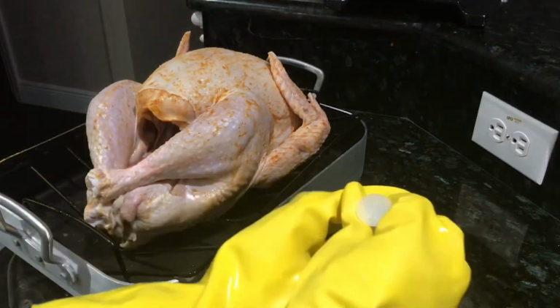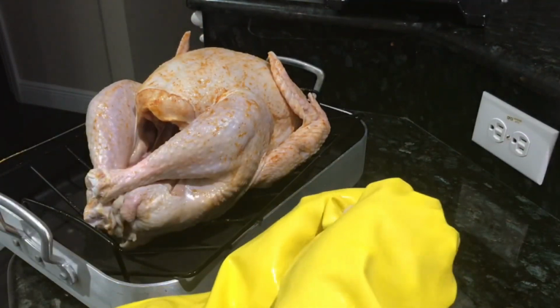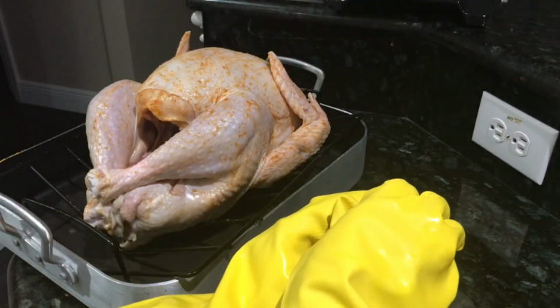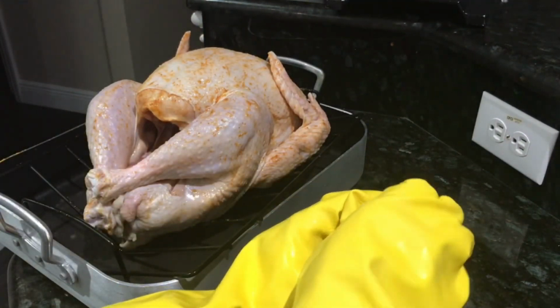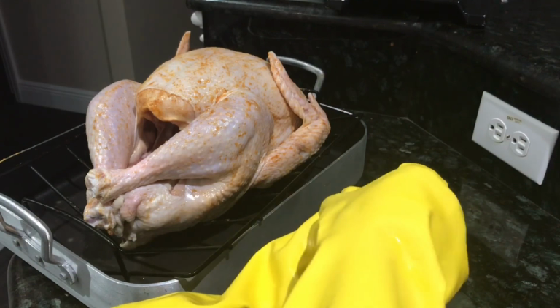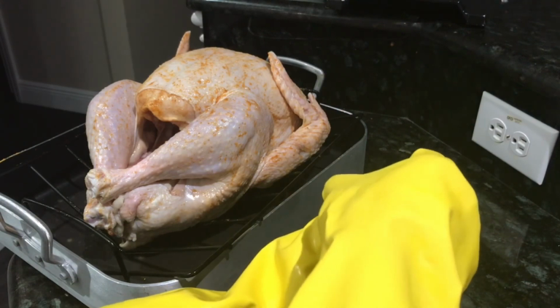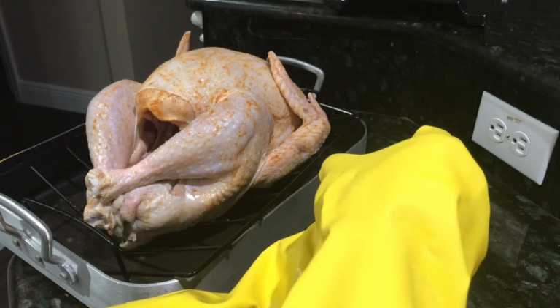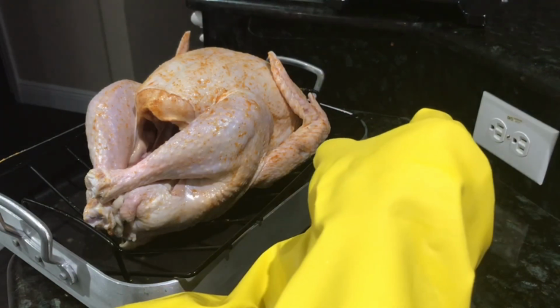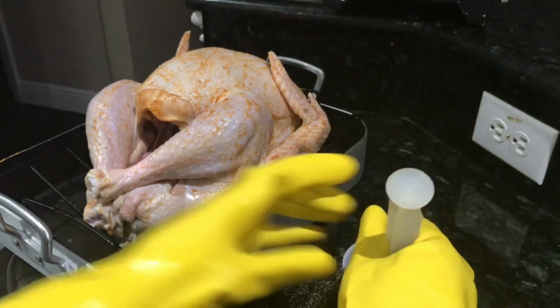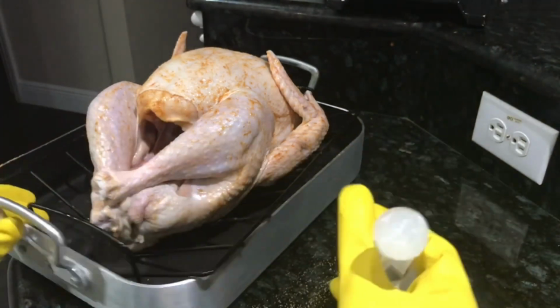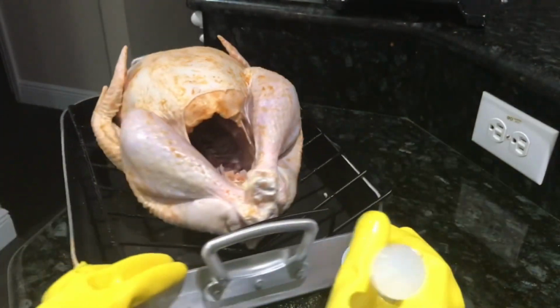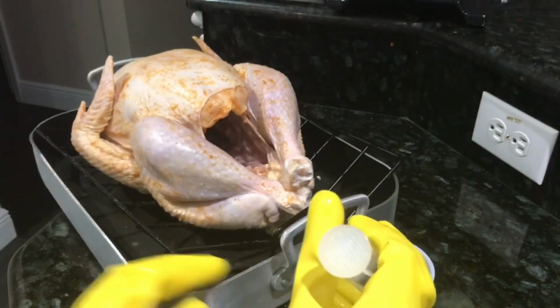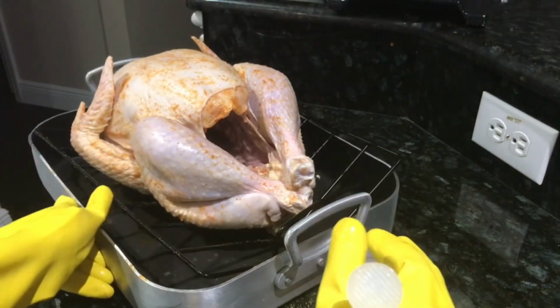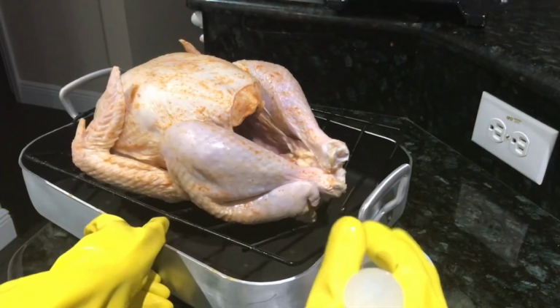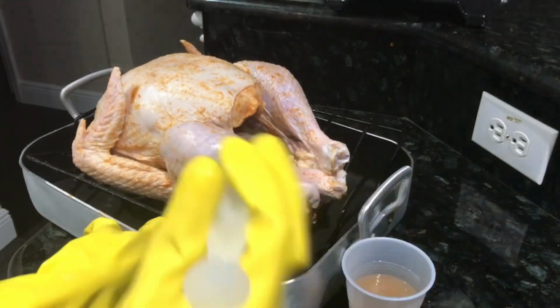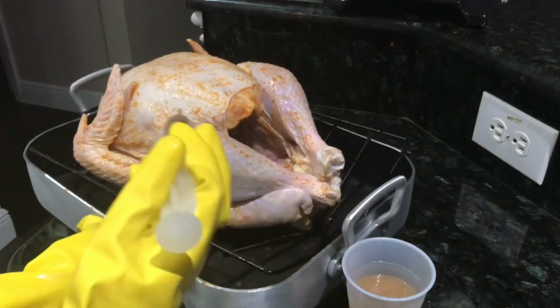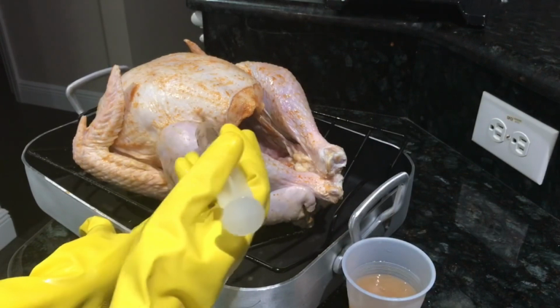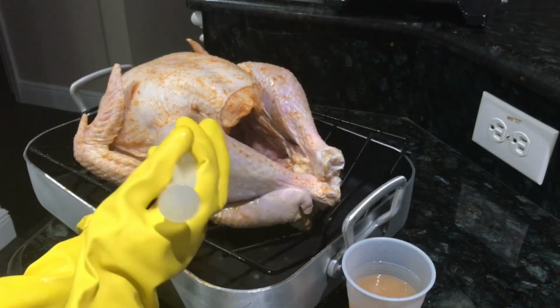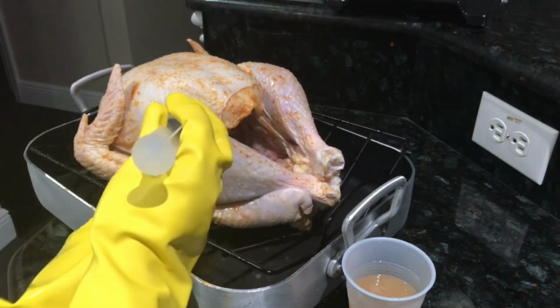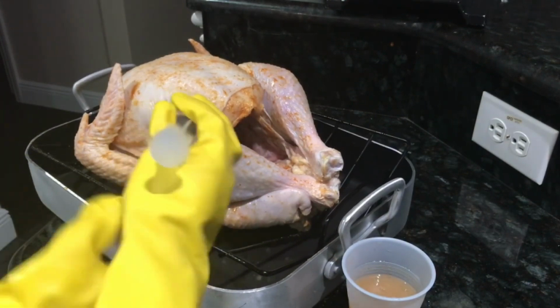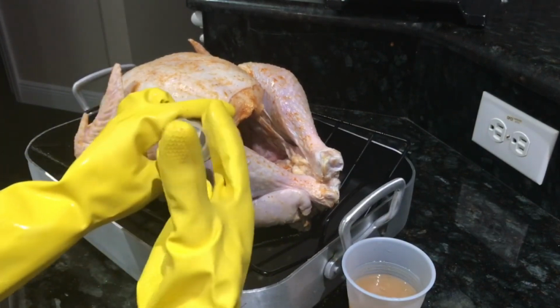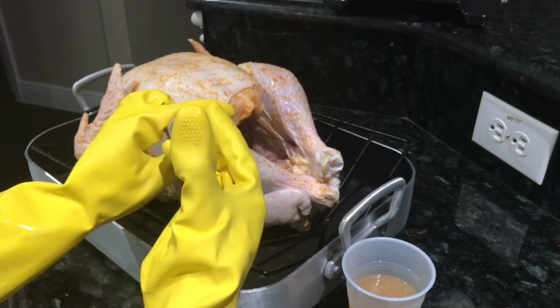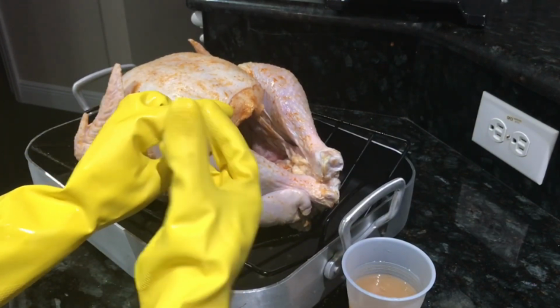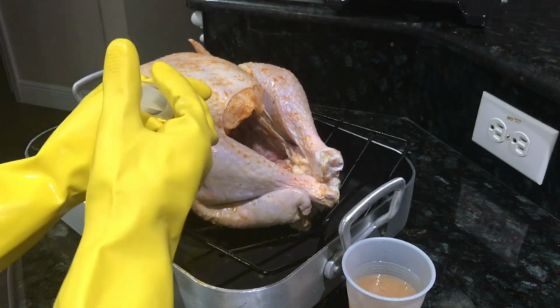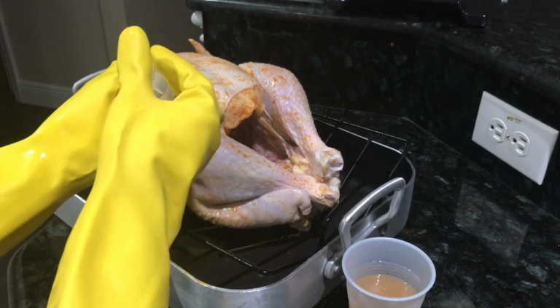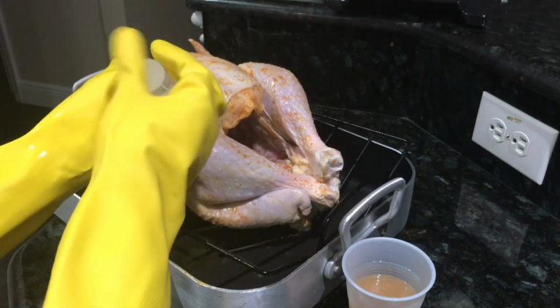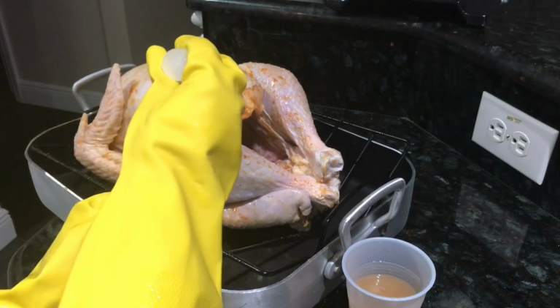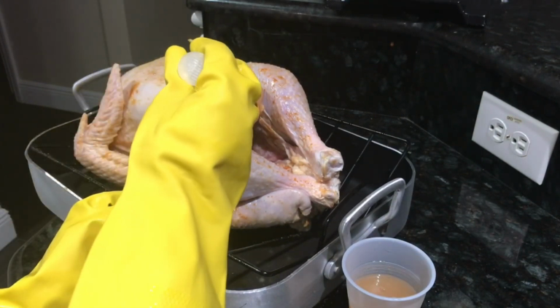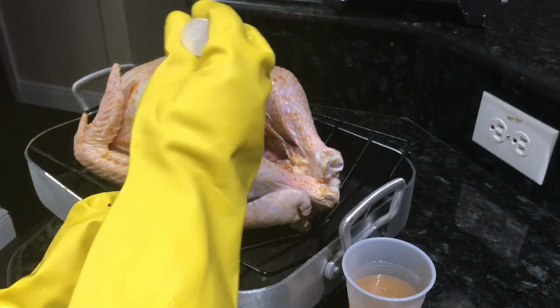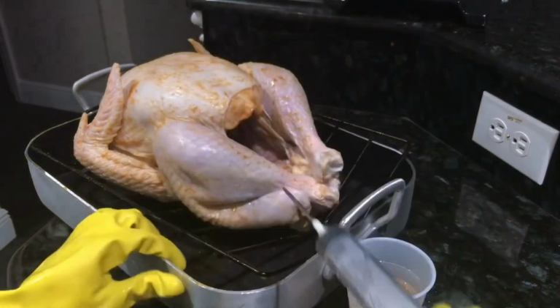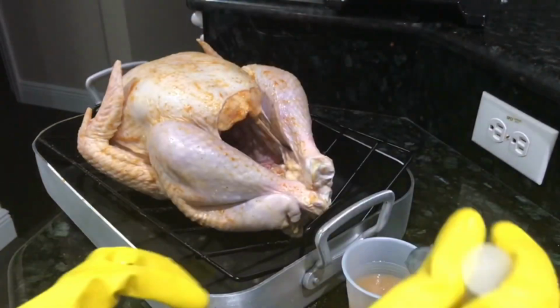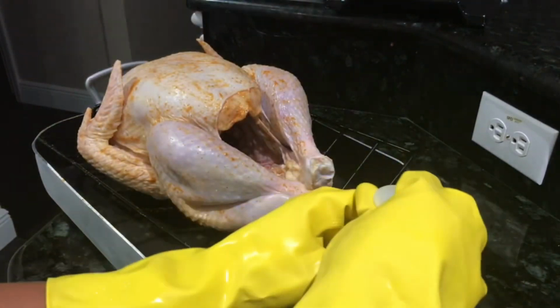Wherever you inject your turkey, do both sides equally. I normally like to get the thighs, the leg area, and the breast area.